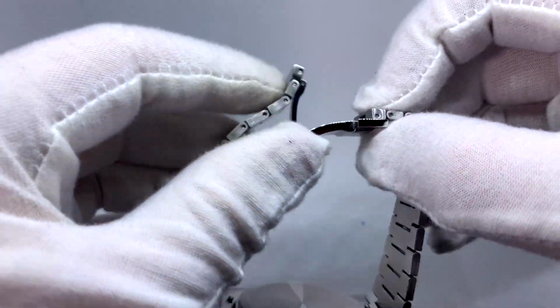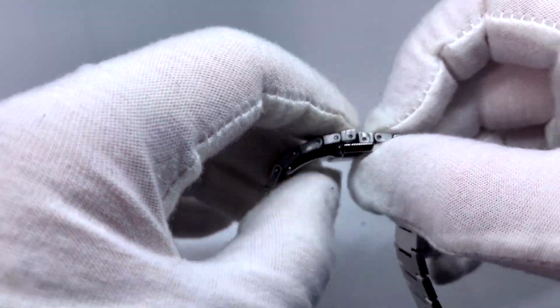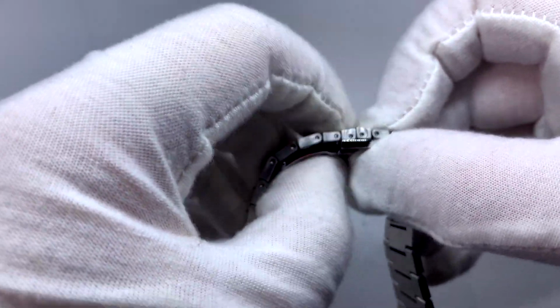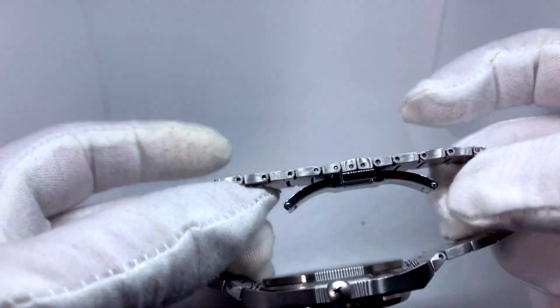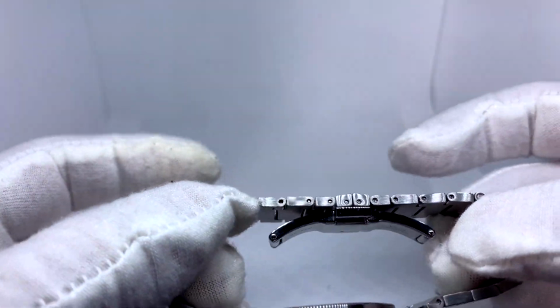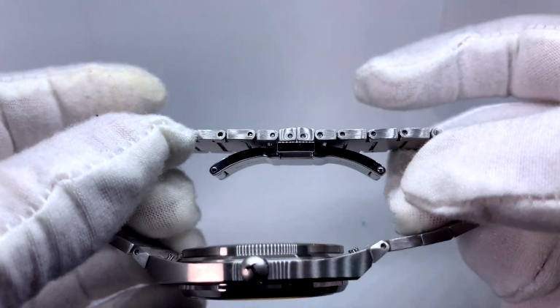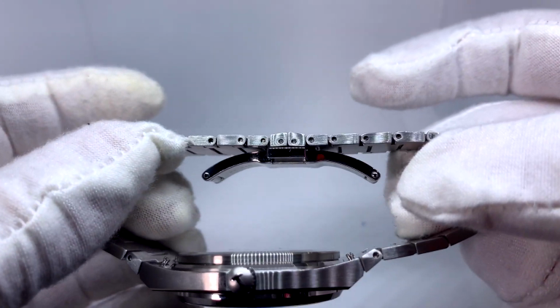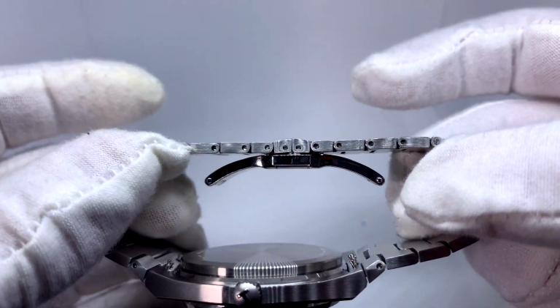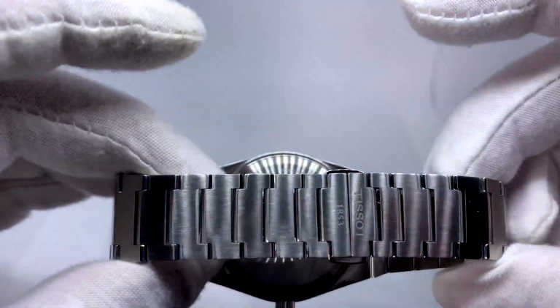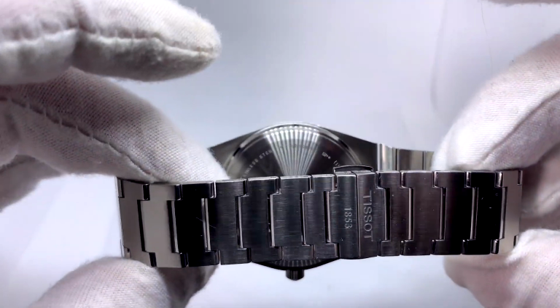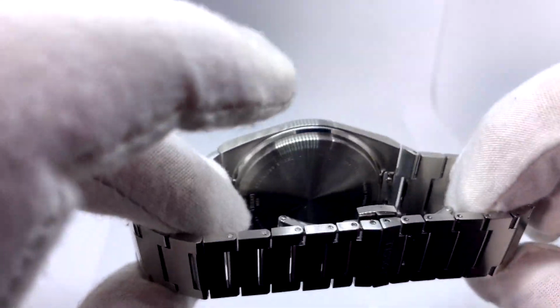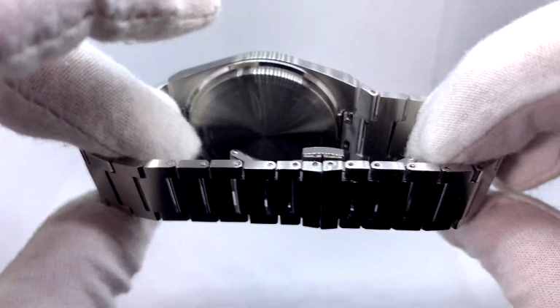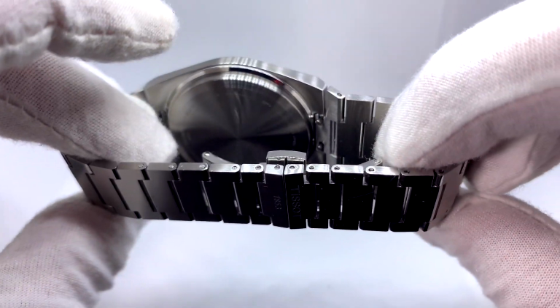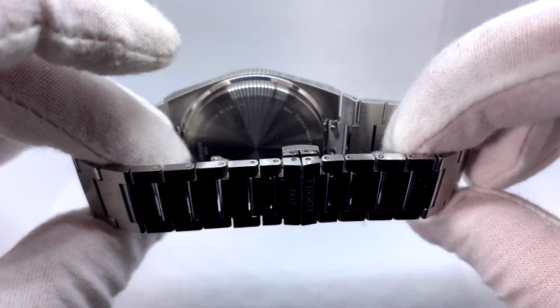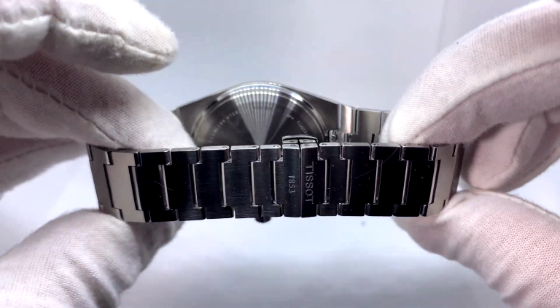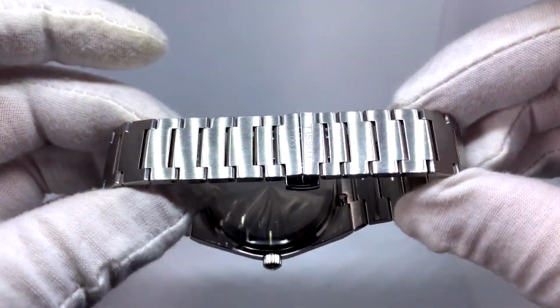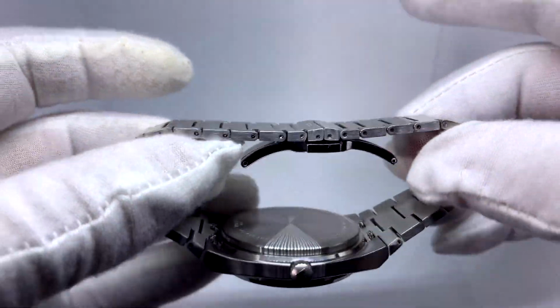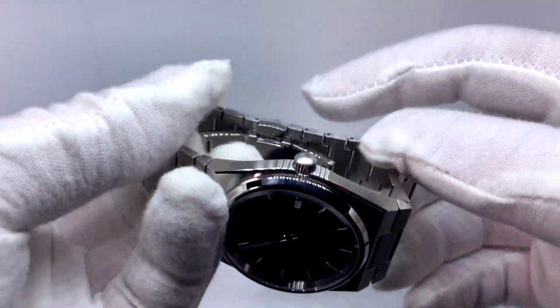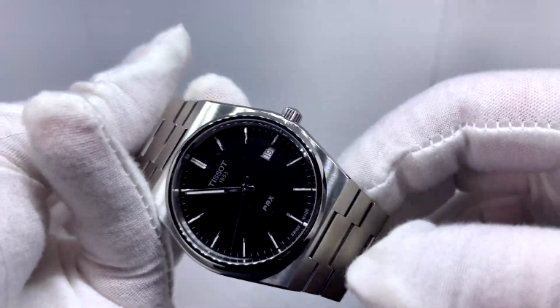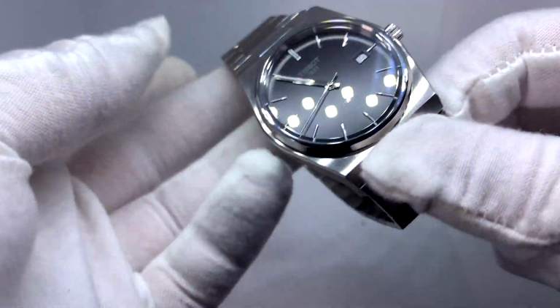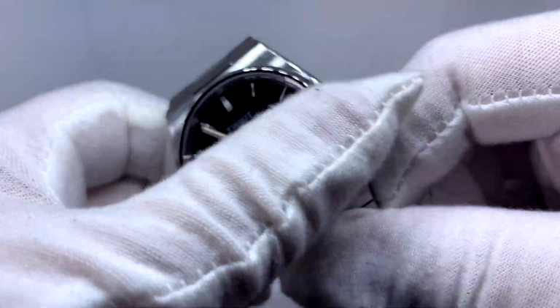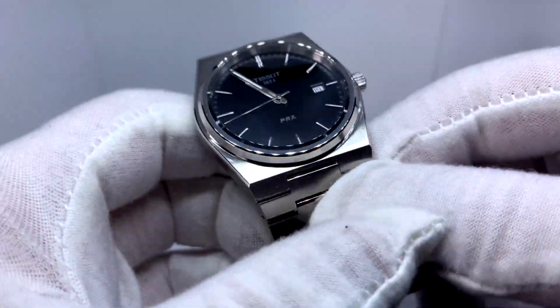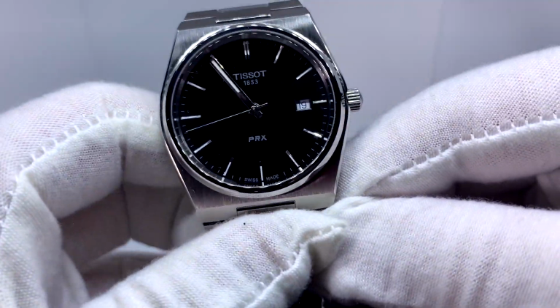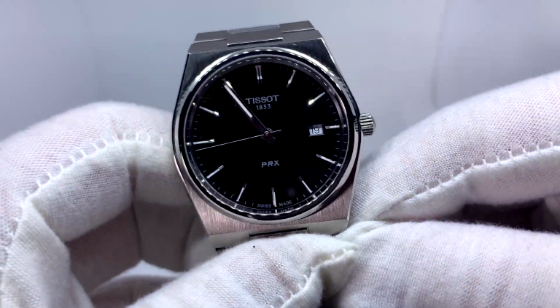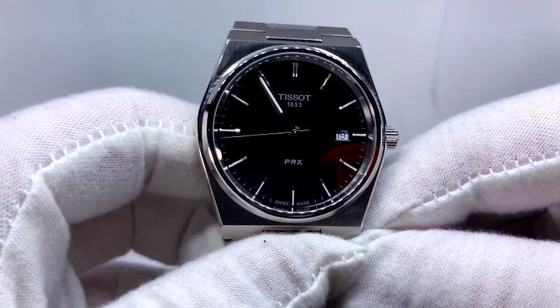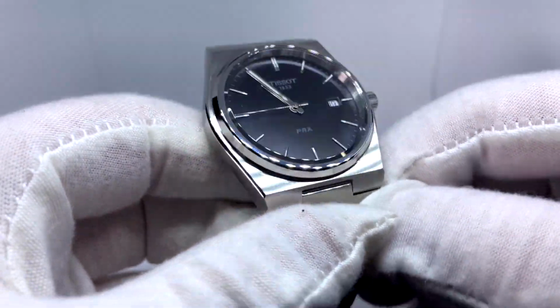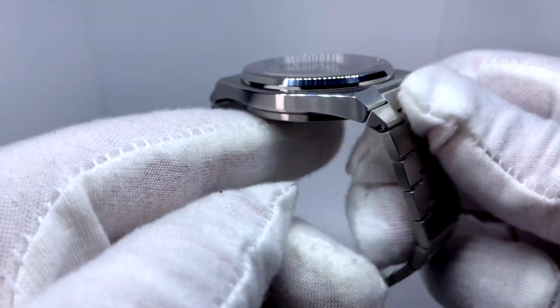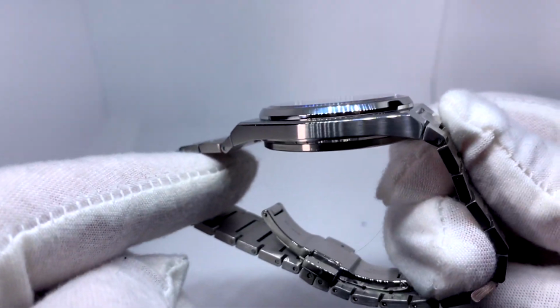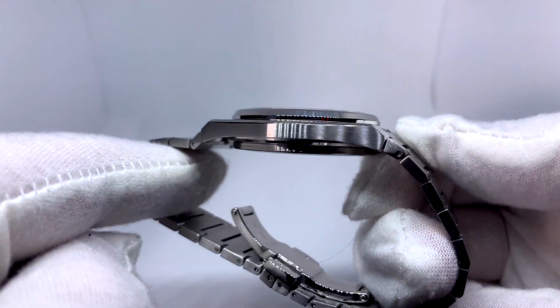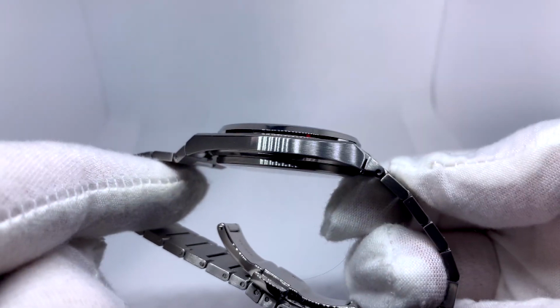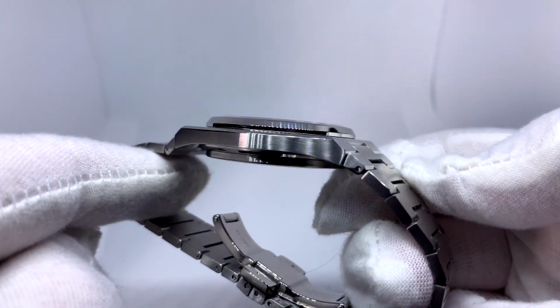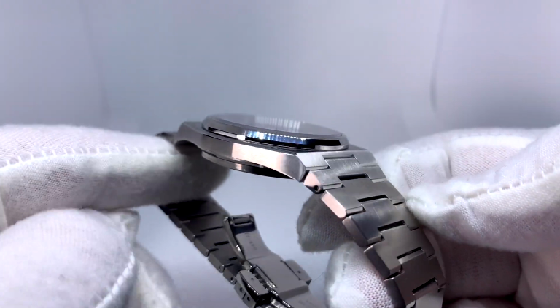A lot of cheaper watches I've seen have butterfly clasps that don't really work, but this one works great. It looks great, it has a great heft to it, it doesn't feel cheap or light. It was super easy to resize — it's not screws, just push pins. I know it's weird to go to the bracelet first, but this bracelet I think is incredible.